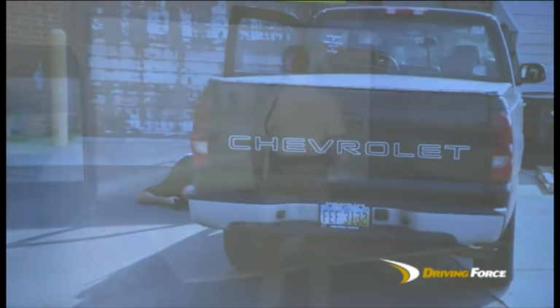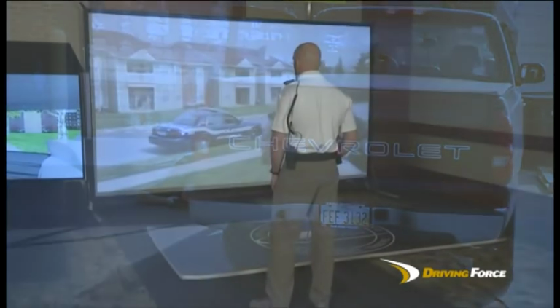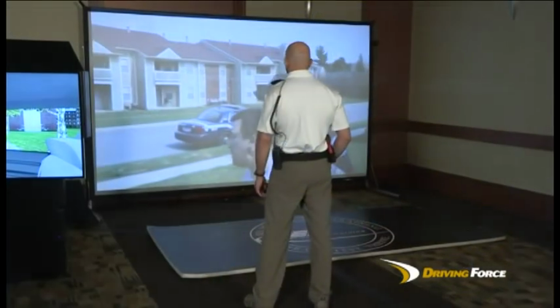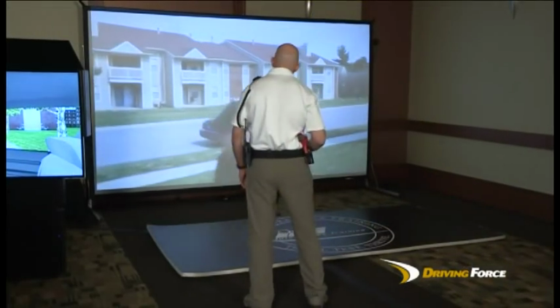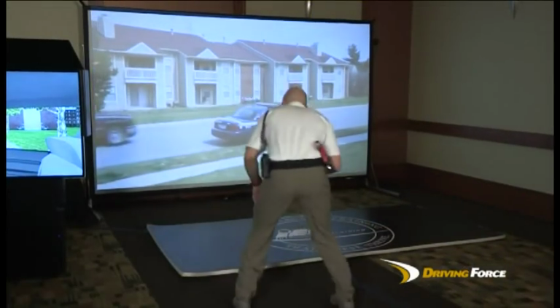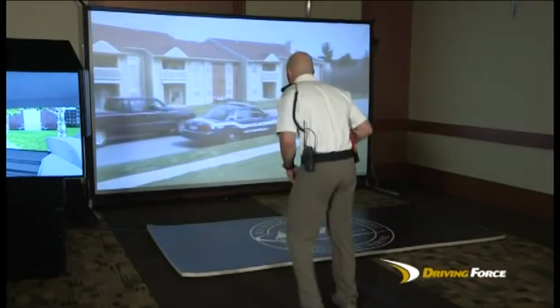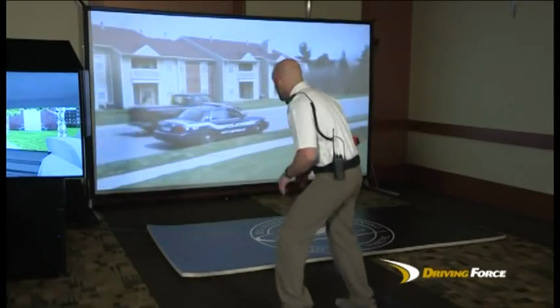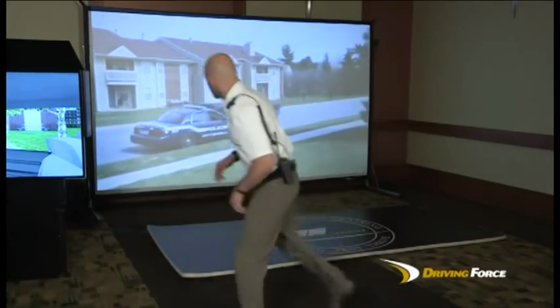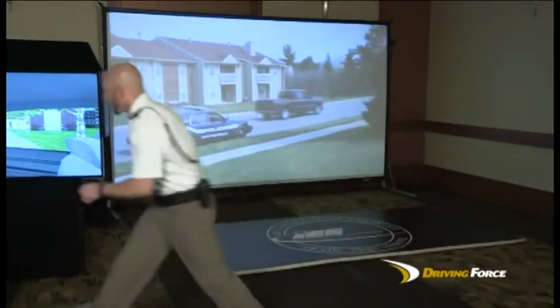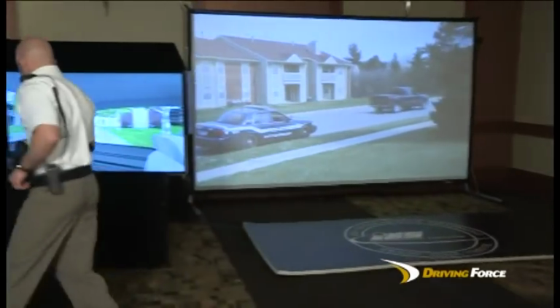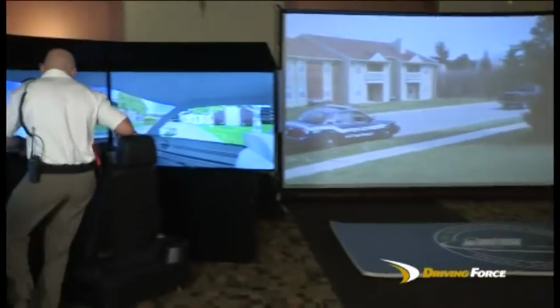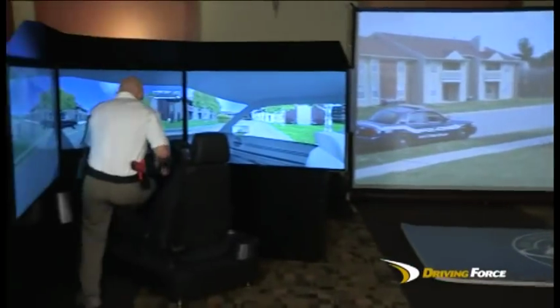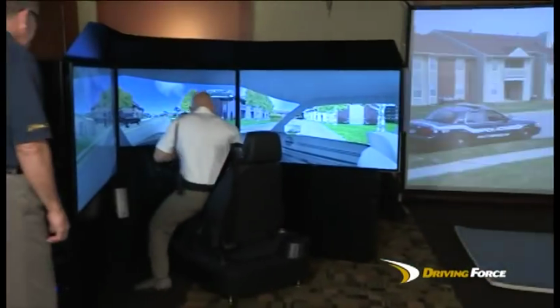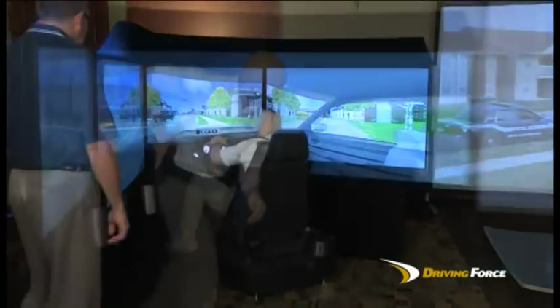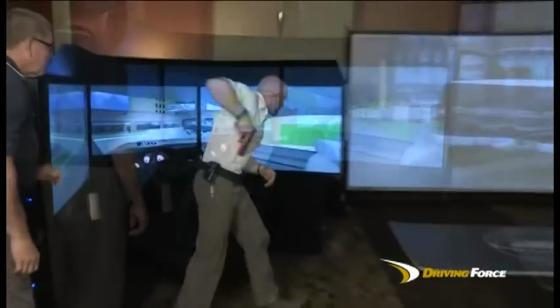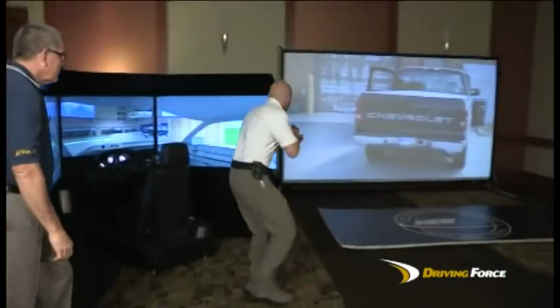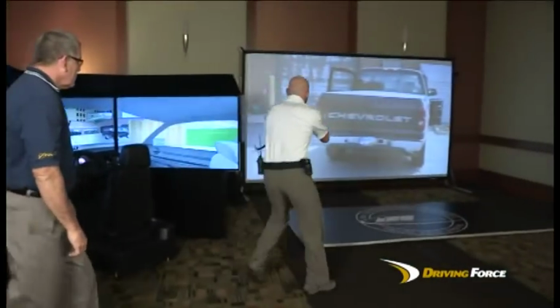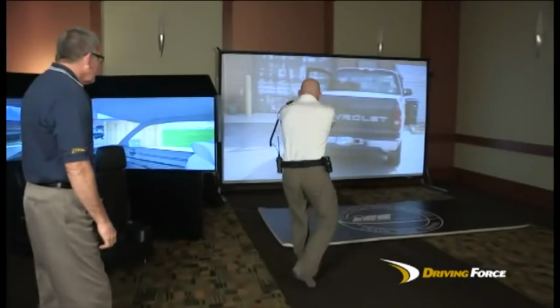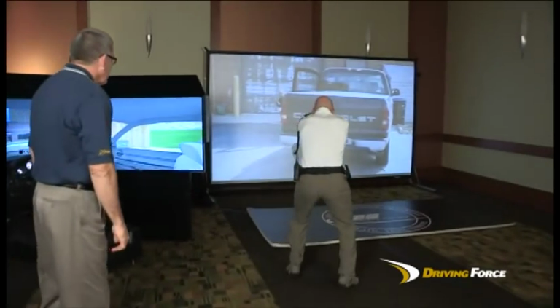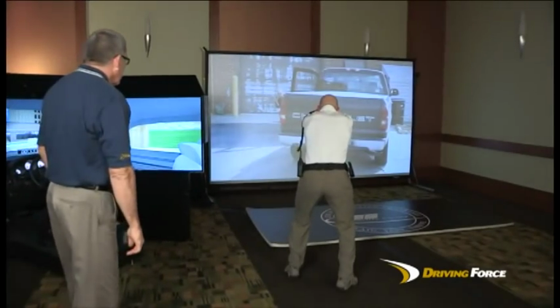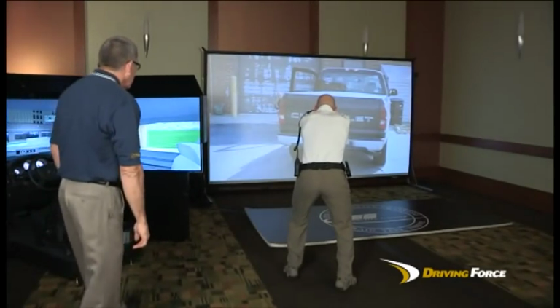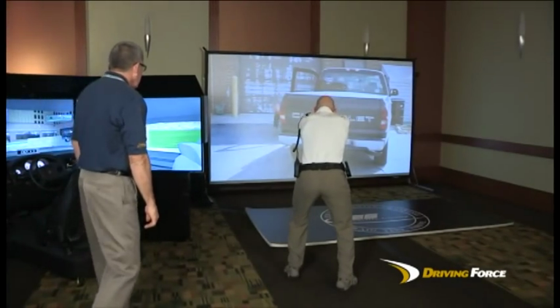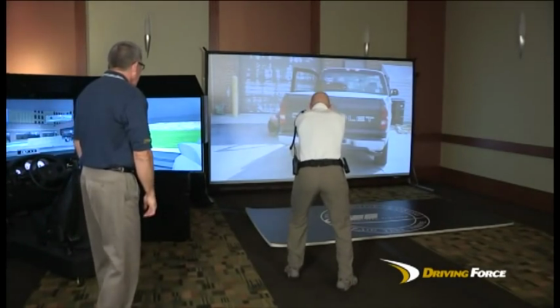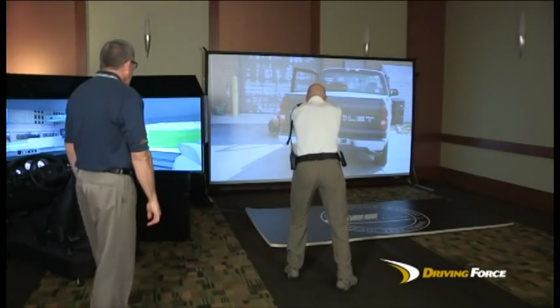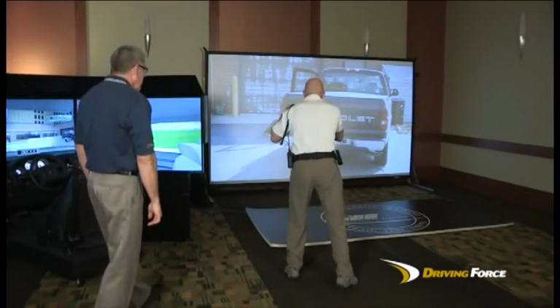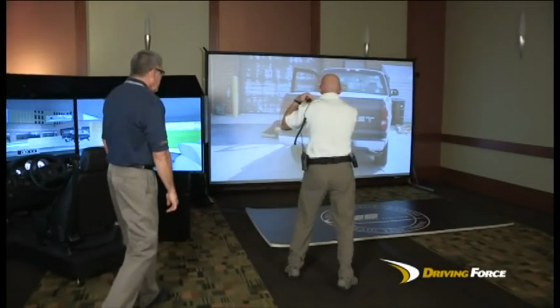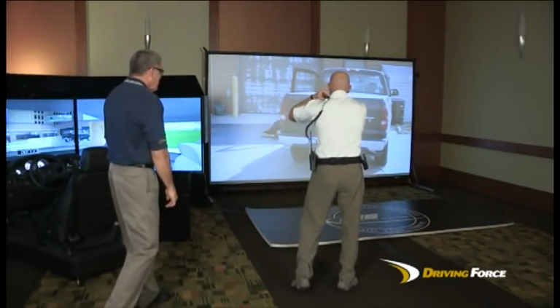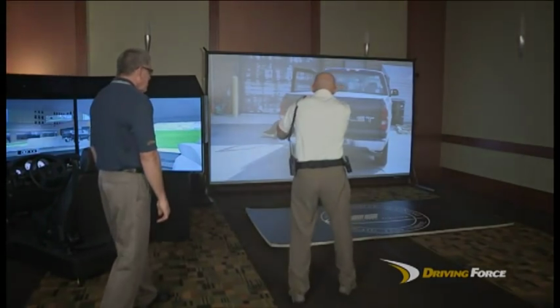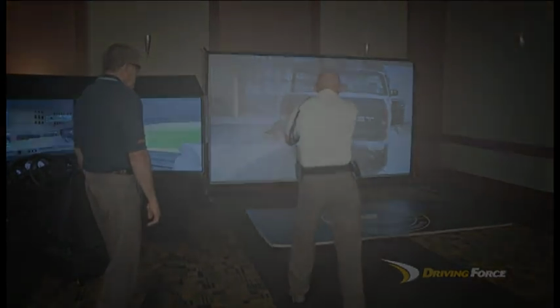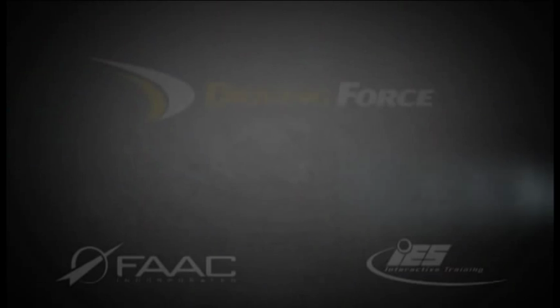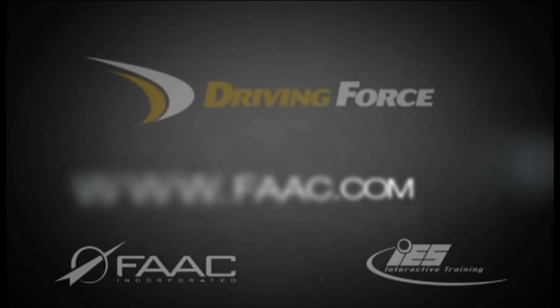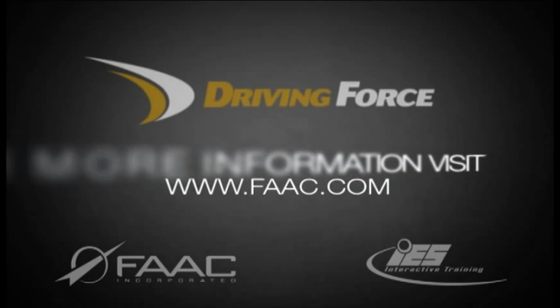Through the integration of the two systems, instructors can create levels of intensity and realism that better reflects the skill sets necessary for contemporary, professional, and successful law enforcement.